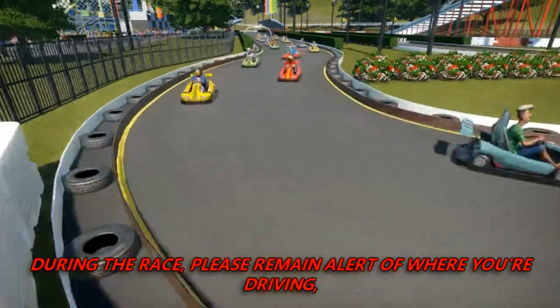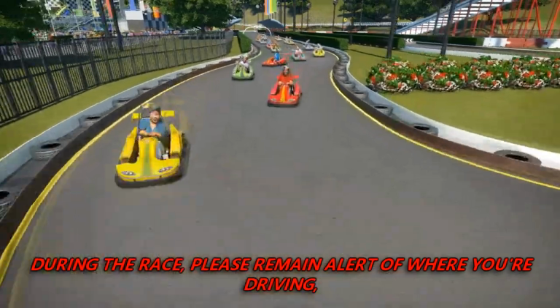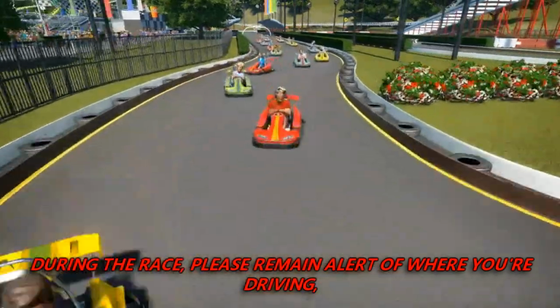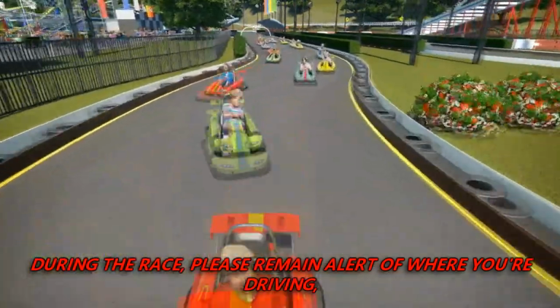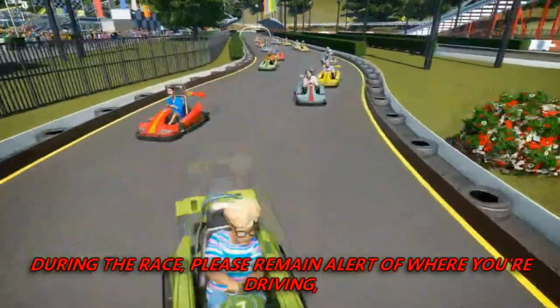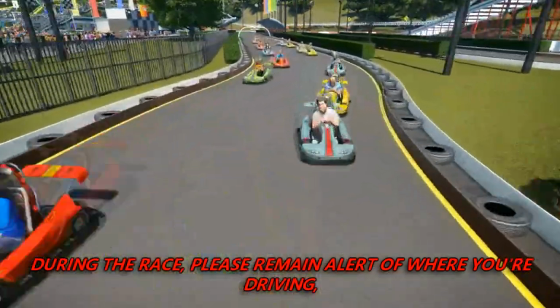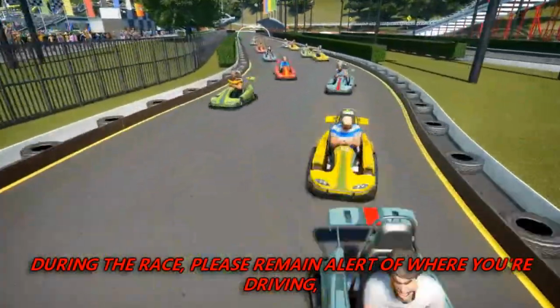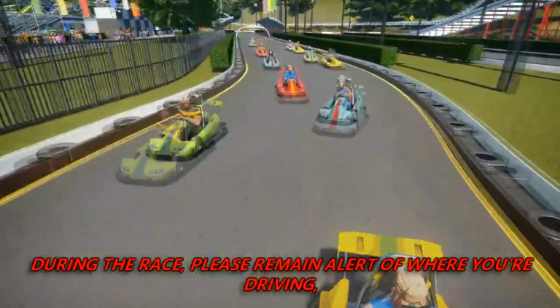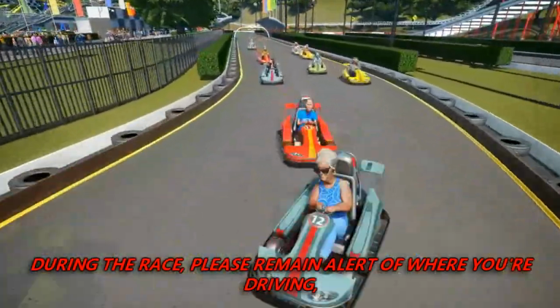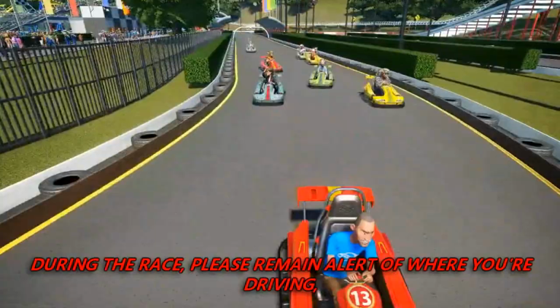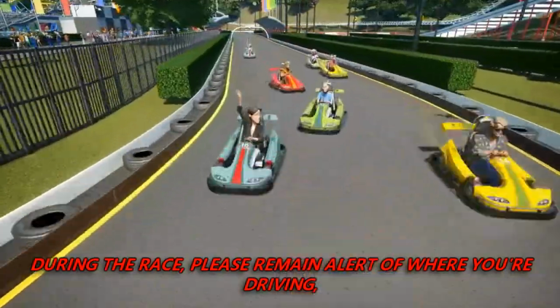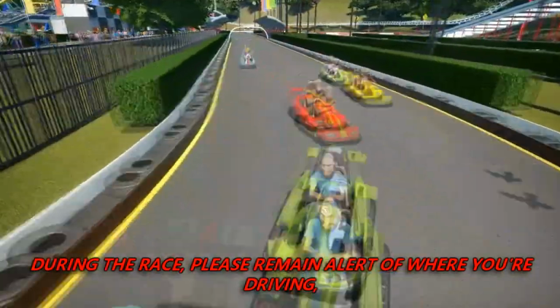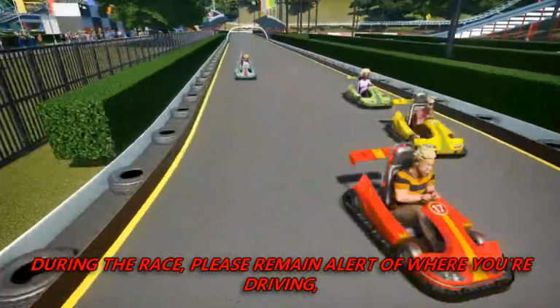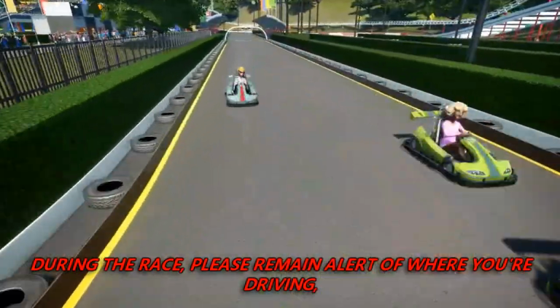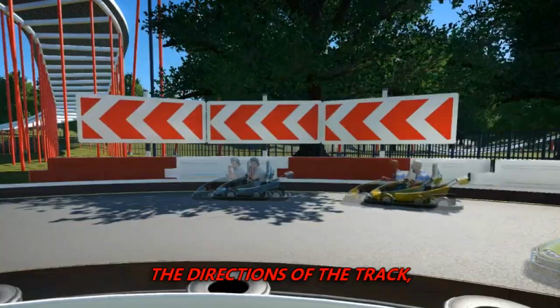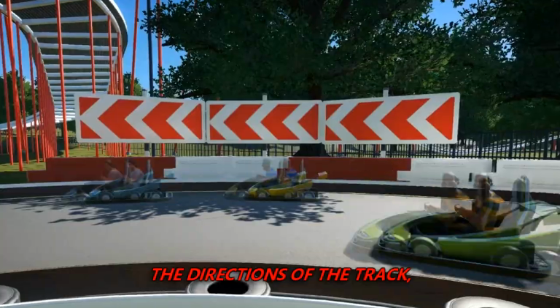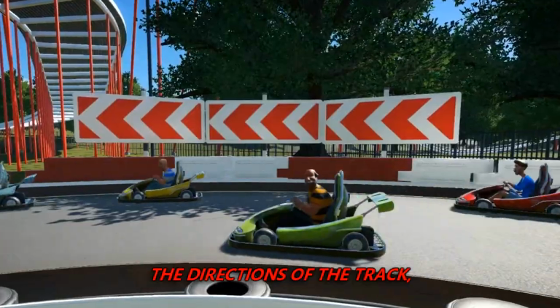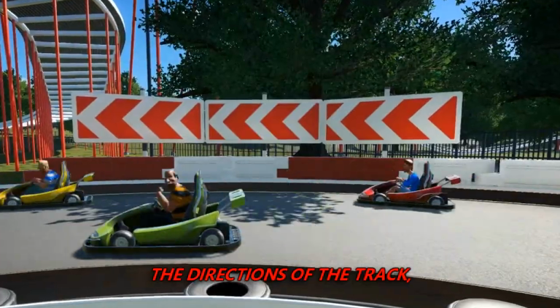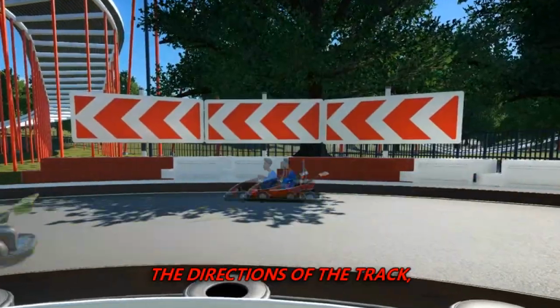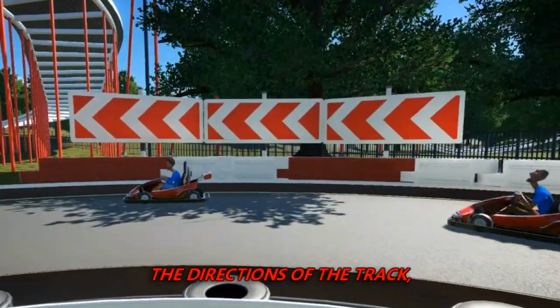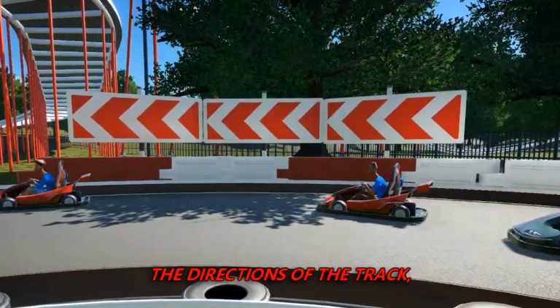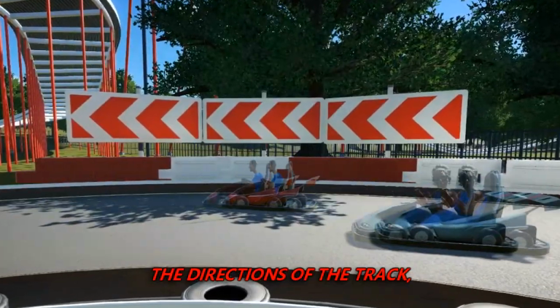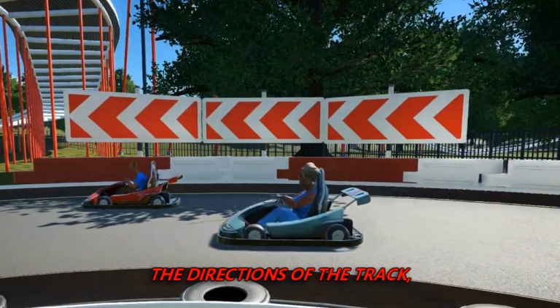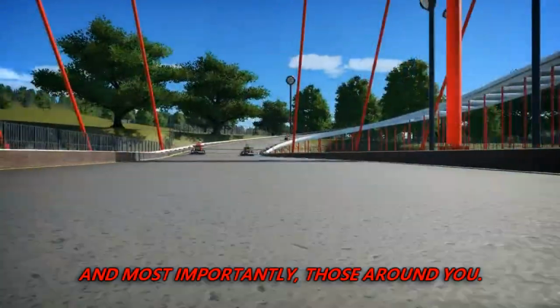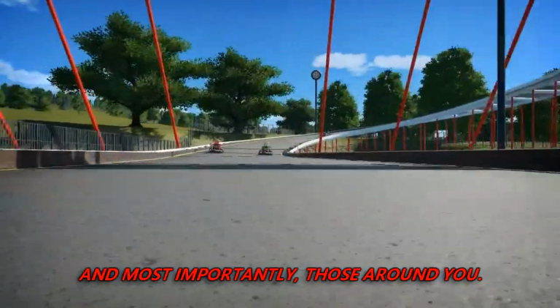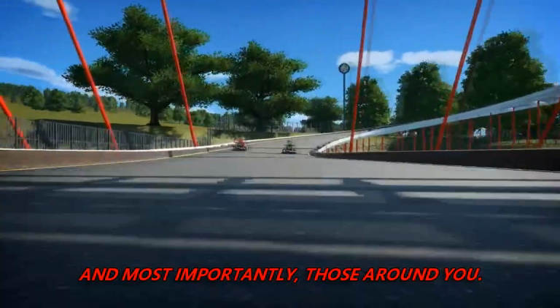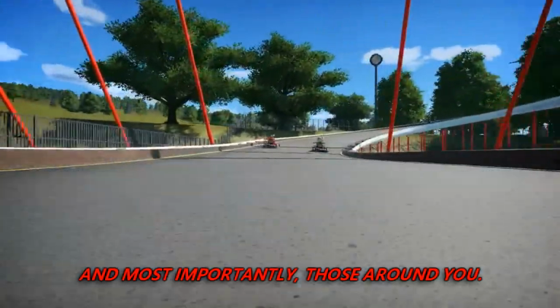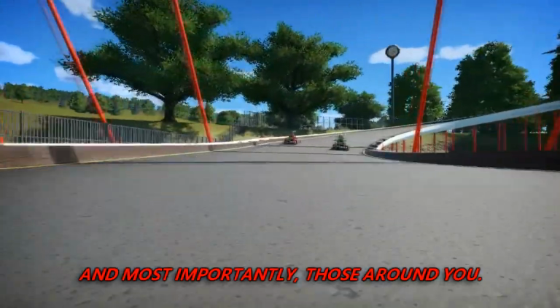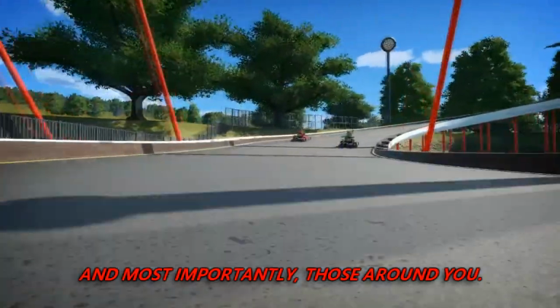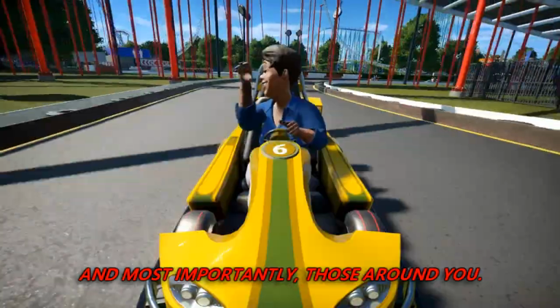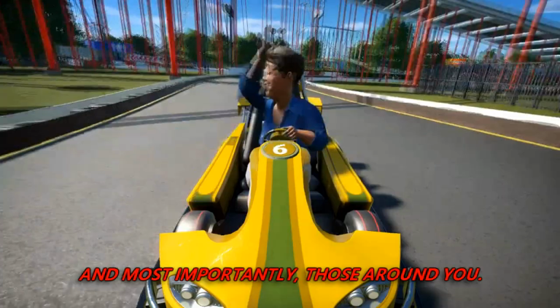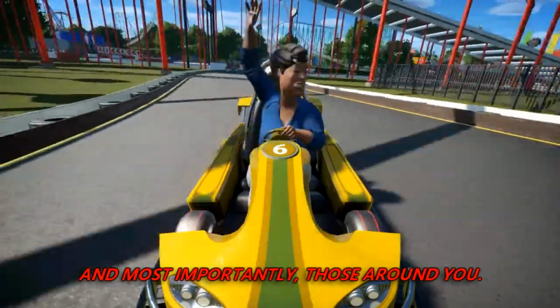During the race, please remain alert of where you're driving, the directions of the track, and most importantly, those around you.